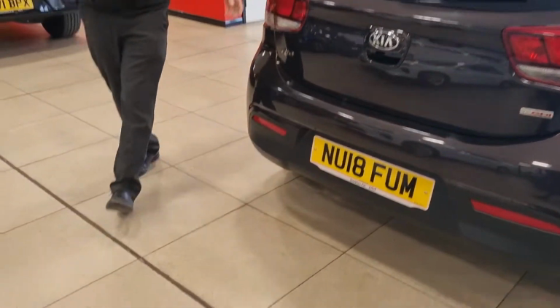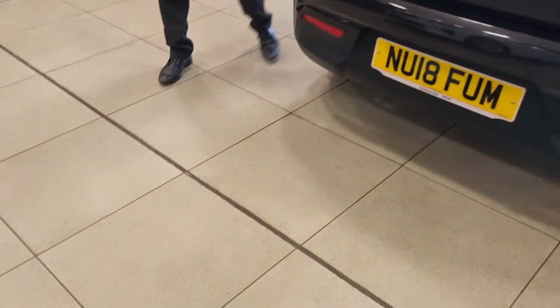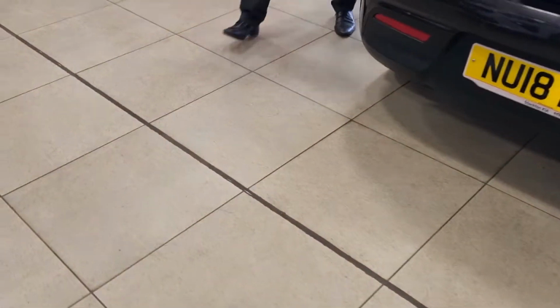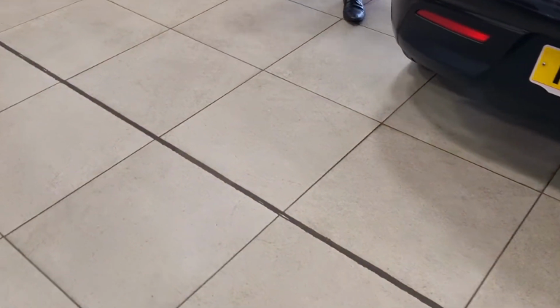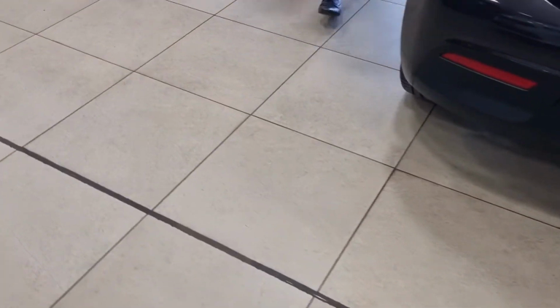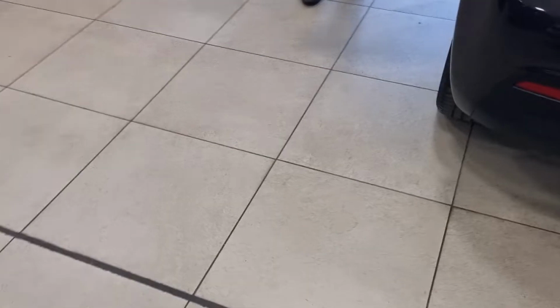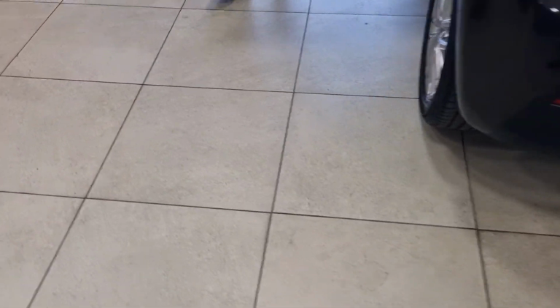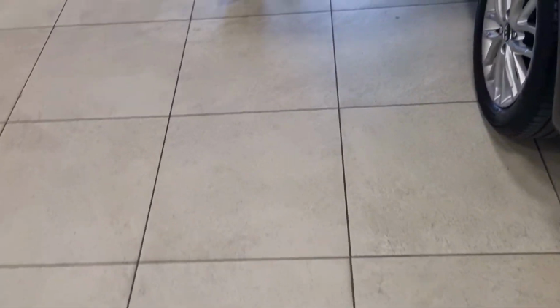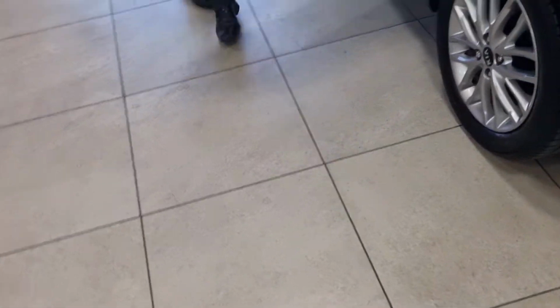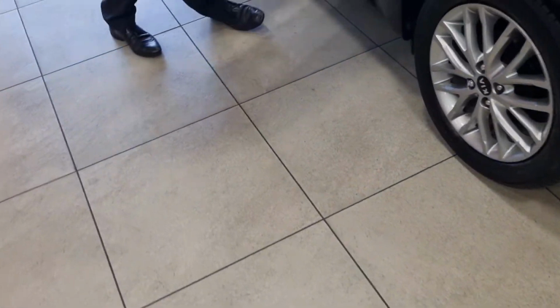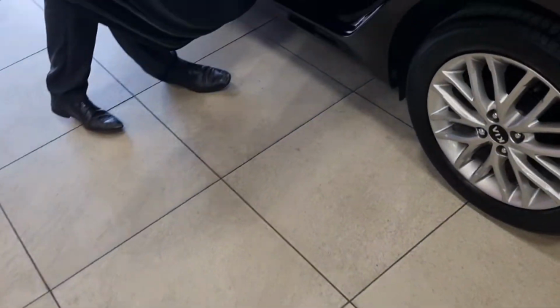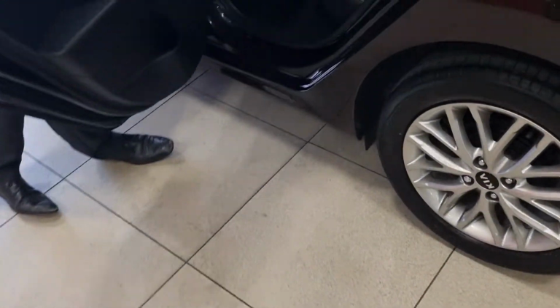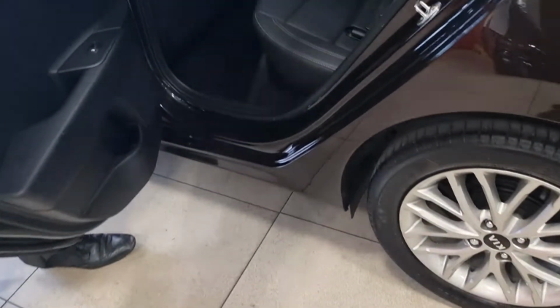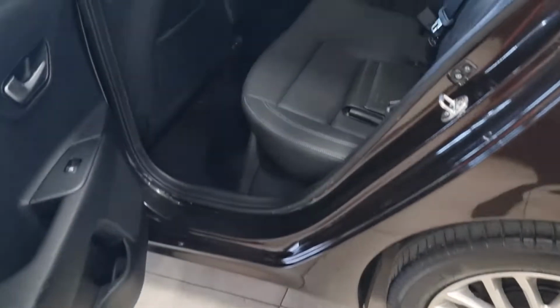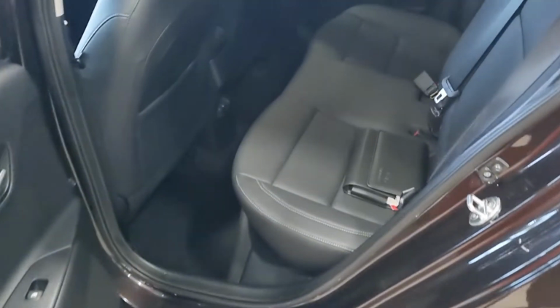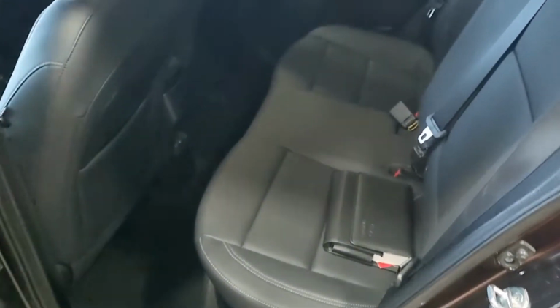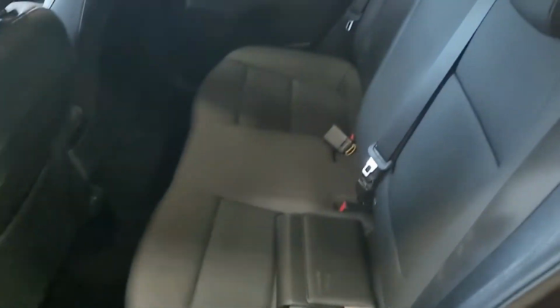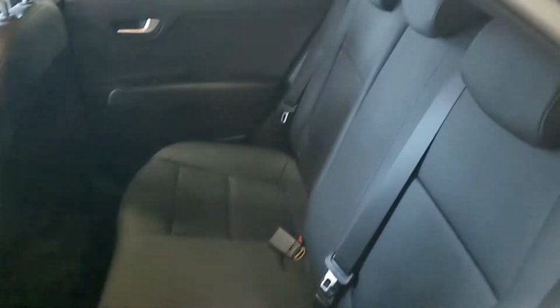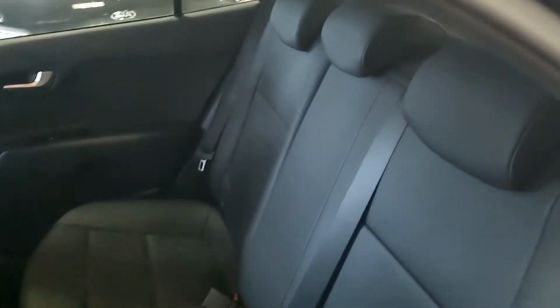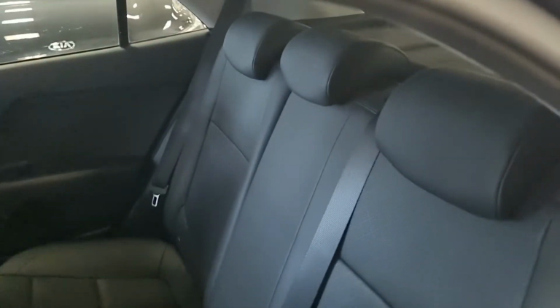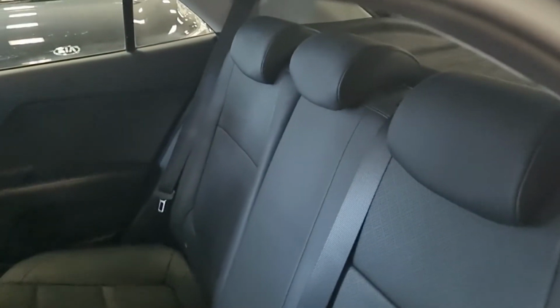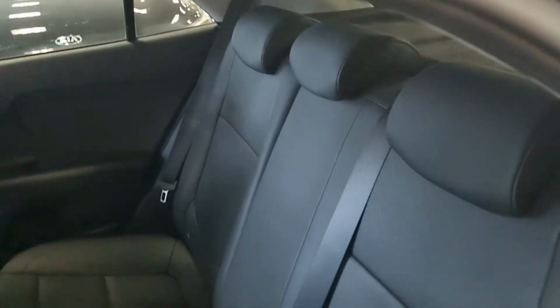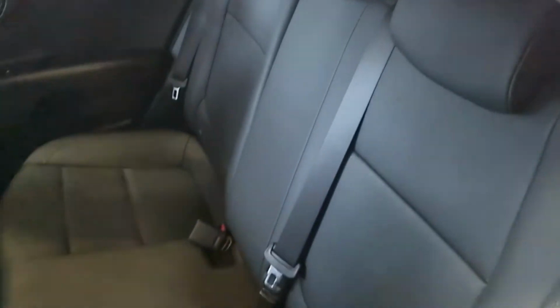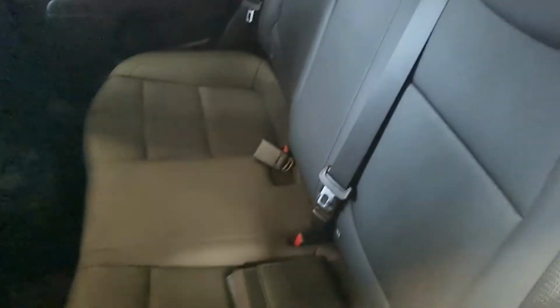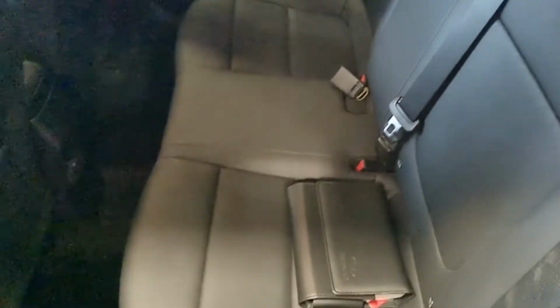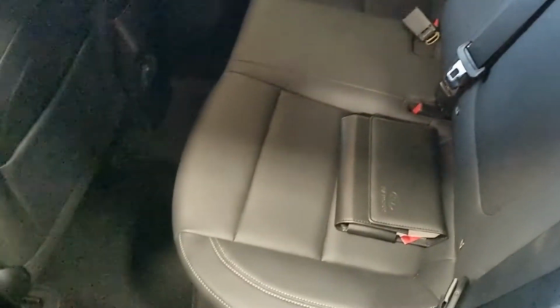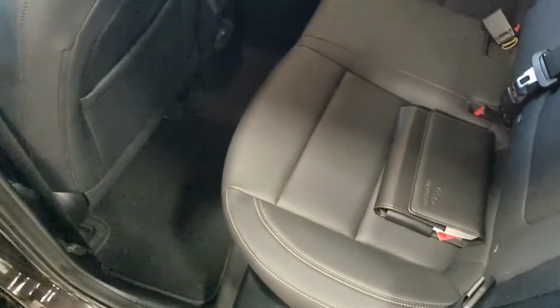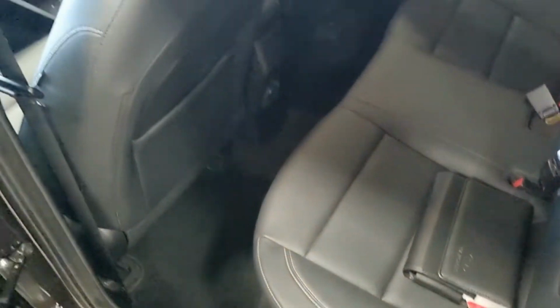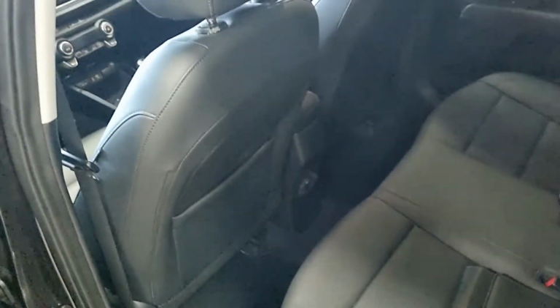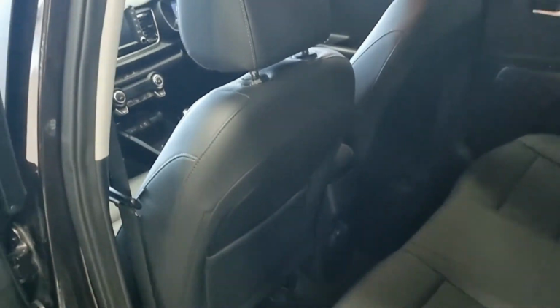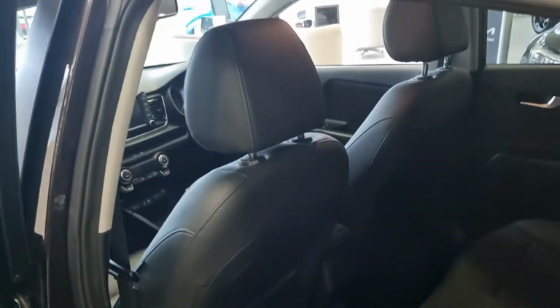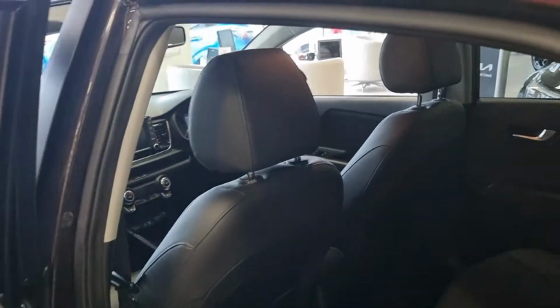Coming around this side, you've got the same kind of trim finish in the back as the front — that leather trim. There are ISOFIX points as well, and there's plenty of space for three passengers, with a good bit of leg room — nice and comfortable for your passengers if you're carrying them.